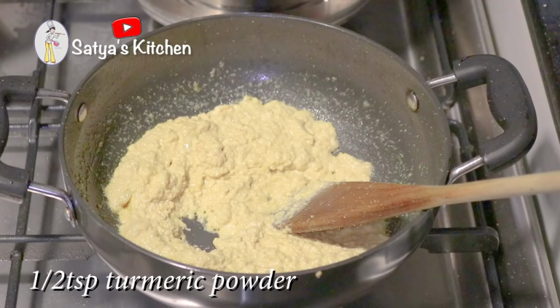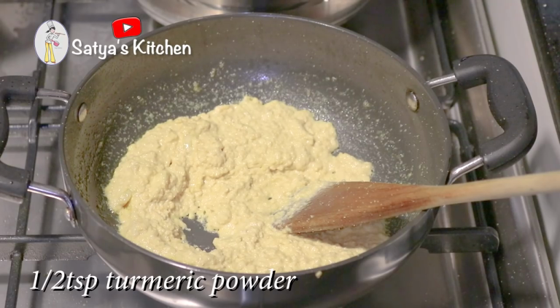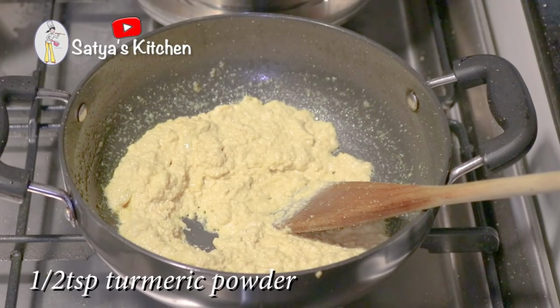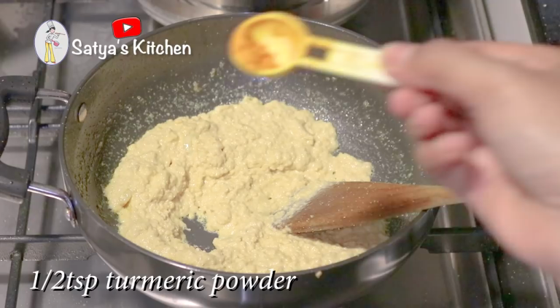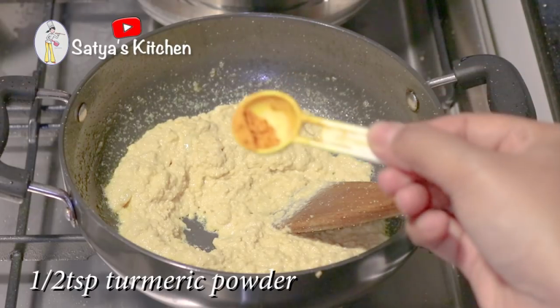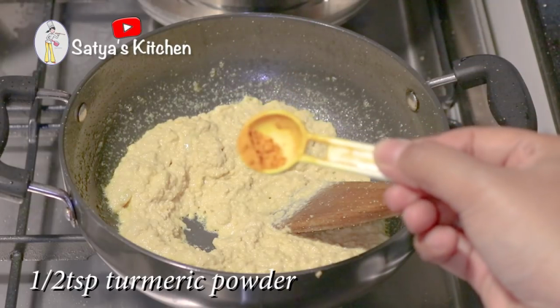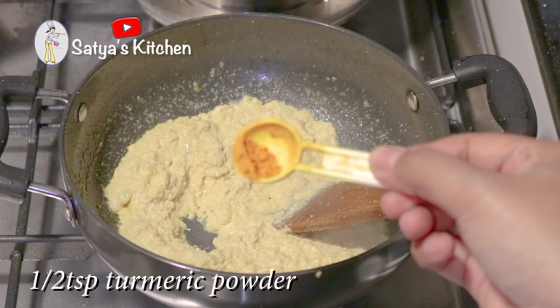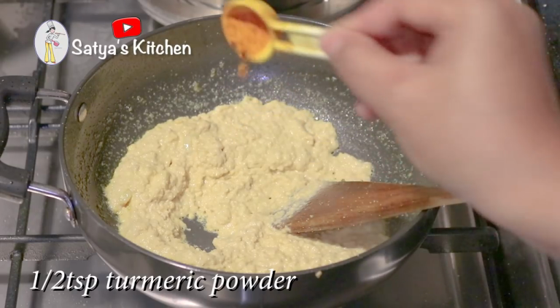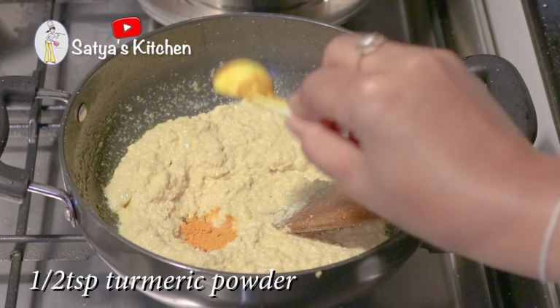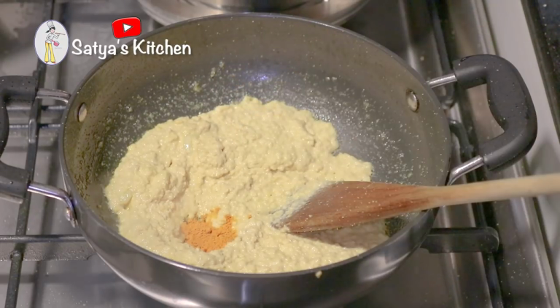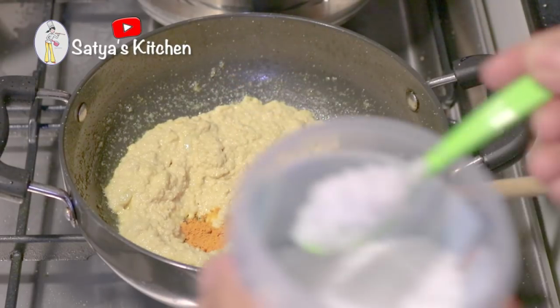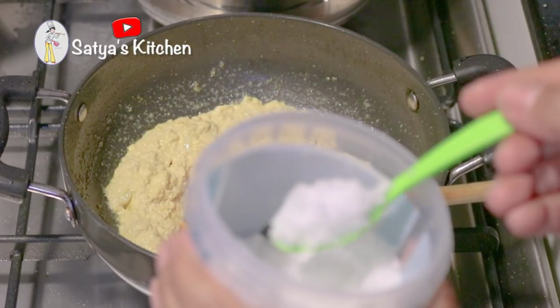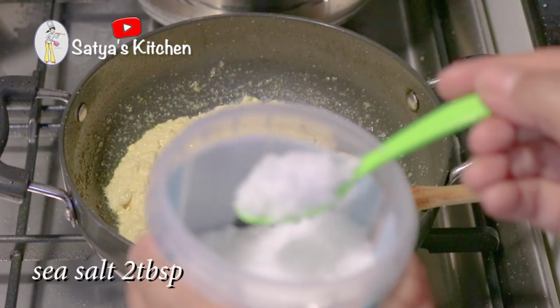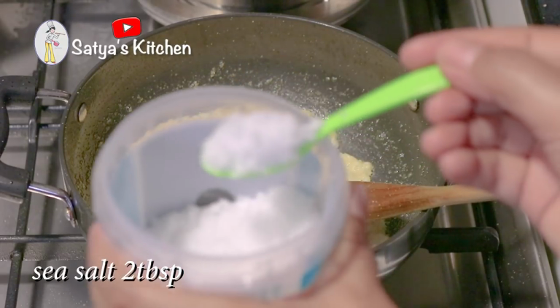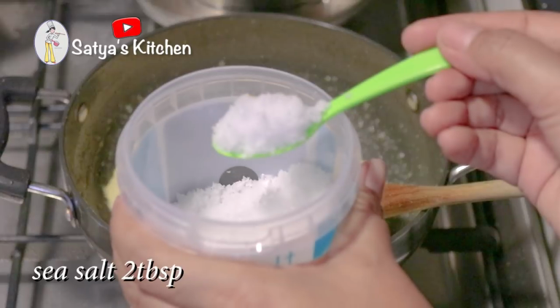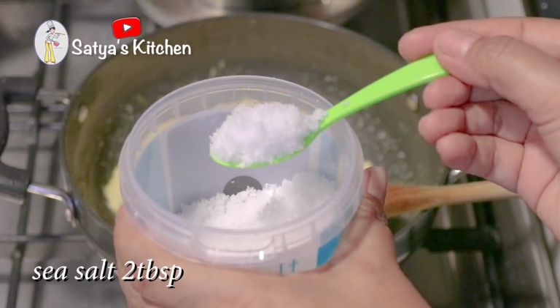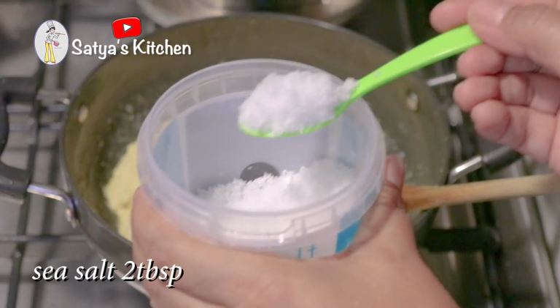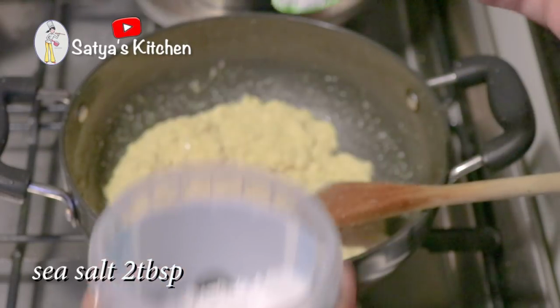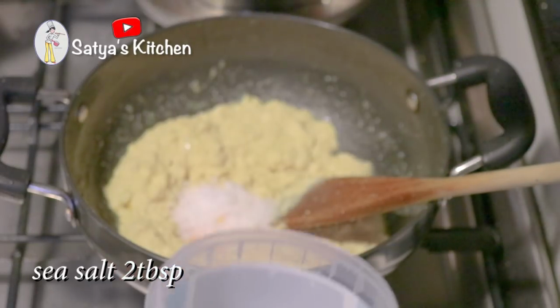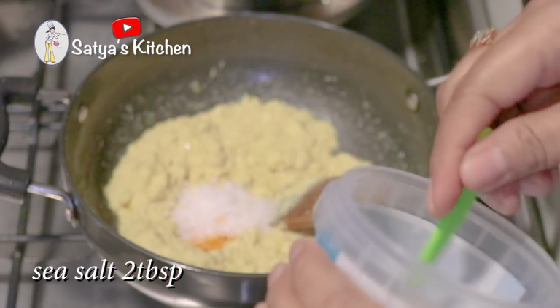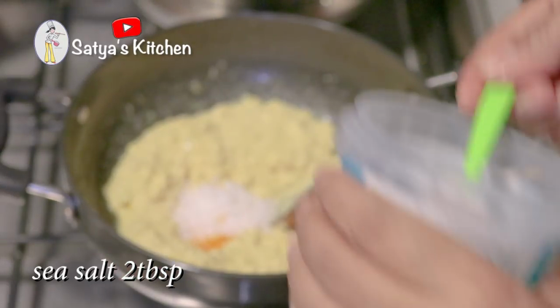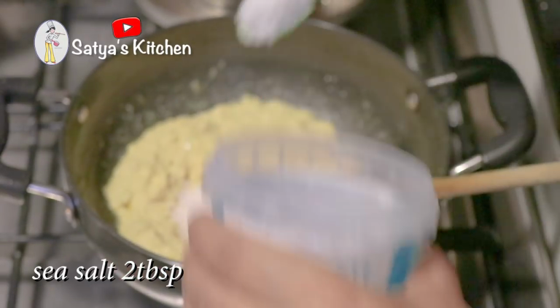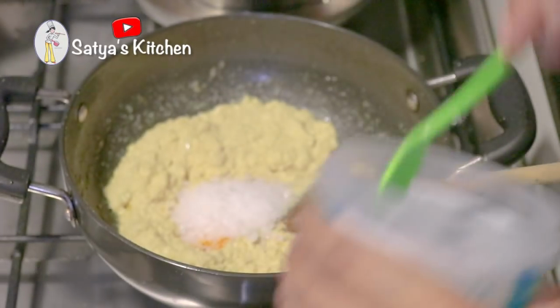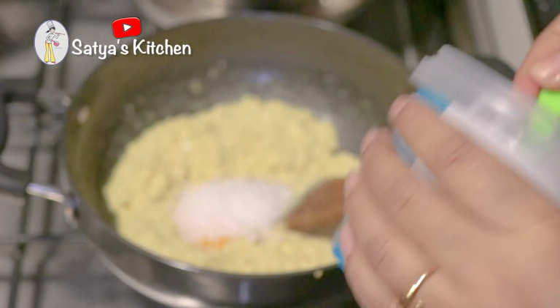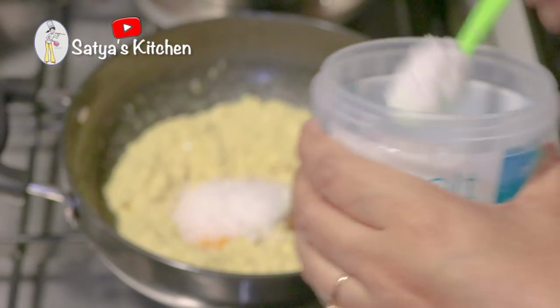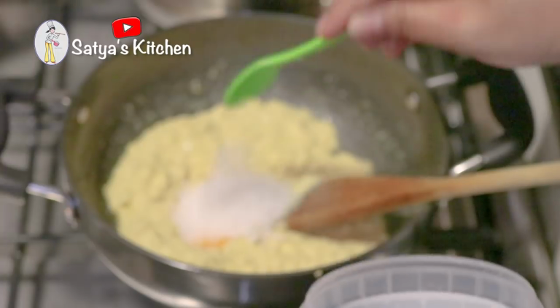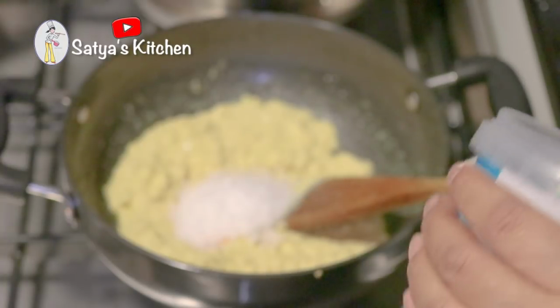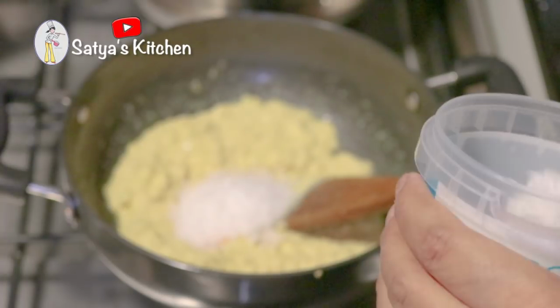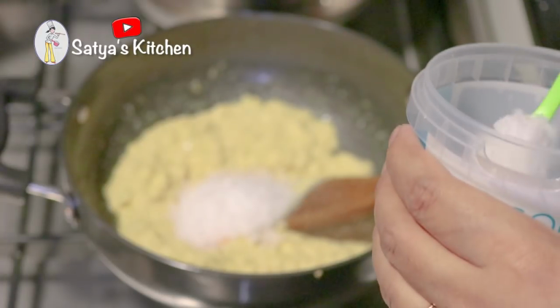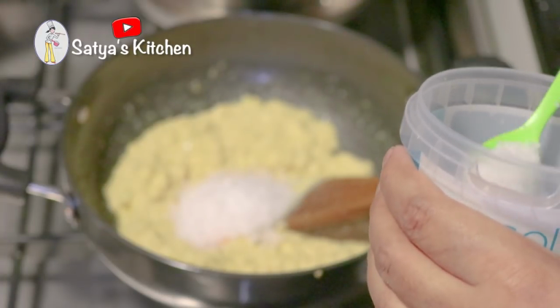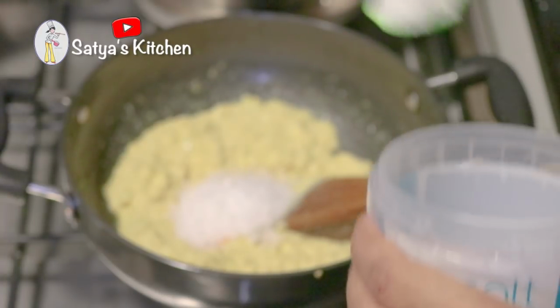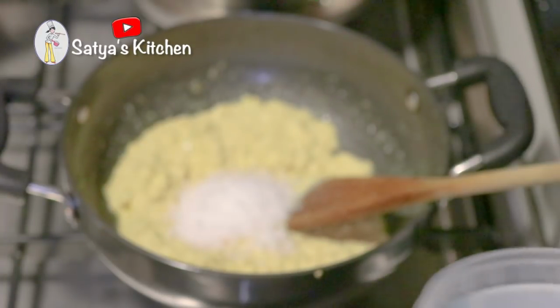1 half teaspoon of halodhi. Let's fry it for 2 minutes. Let's add the salt.